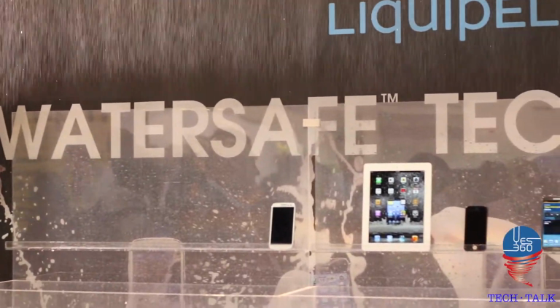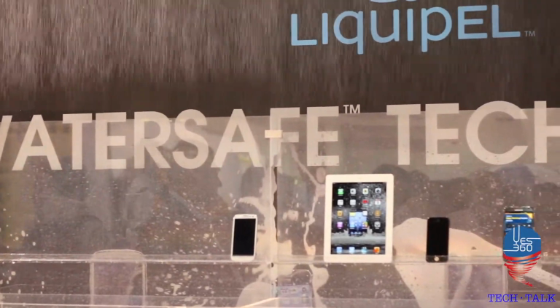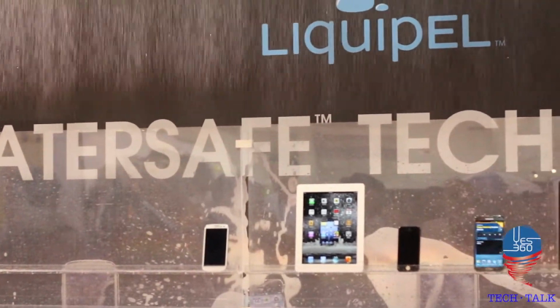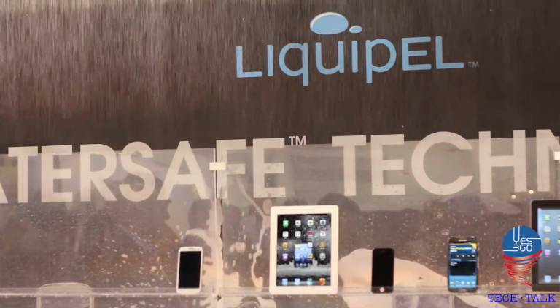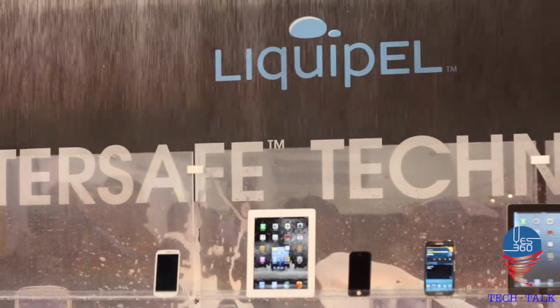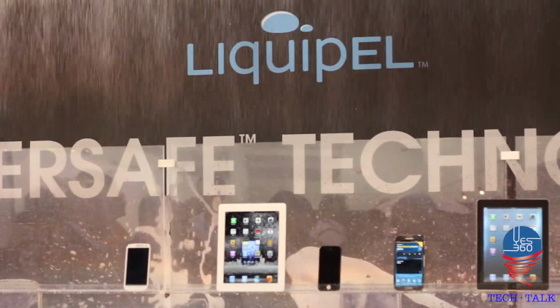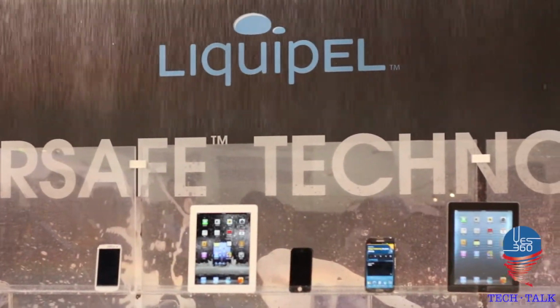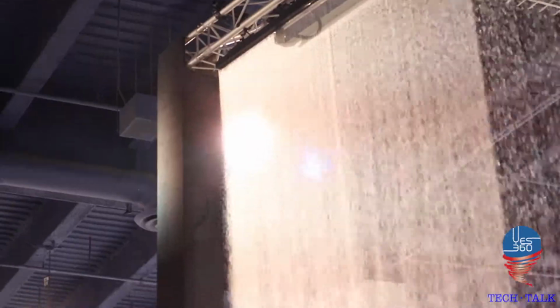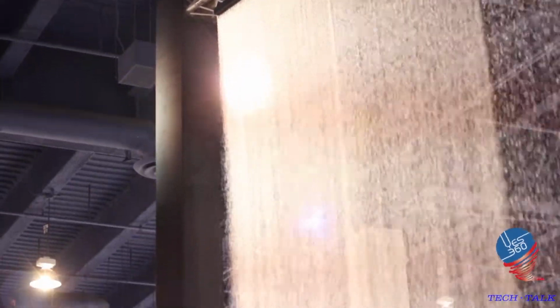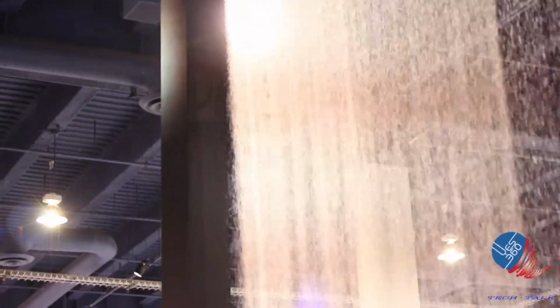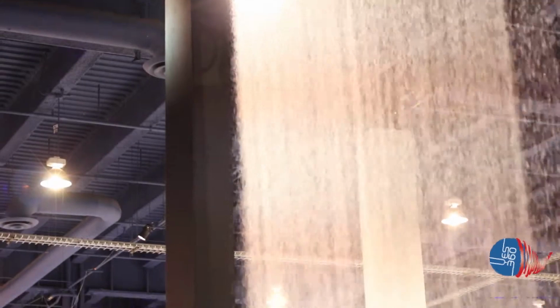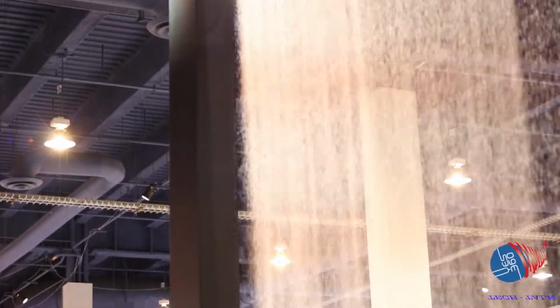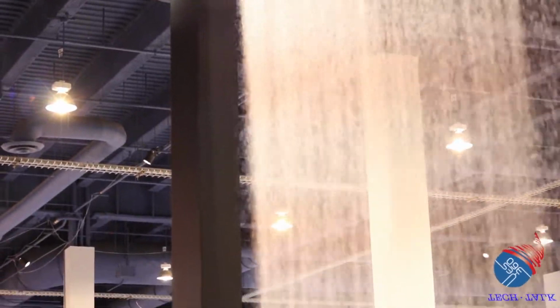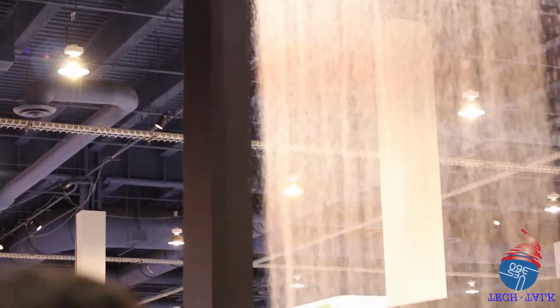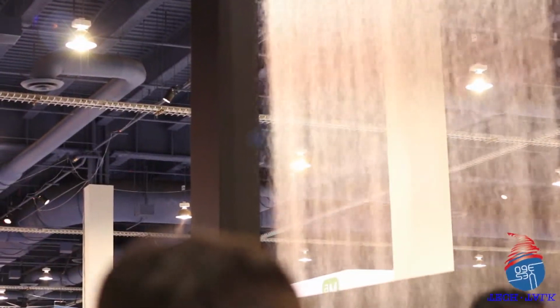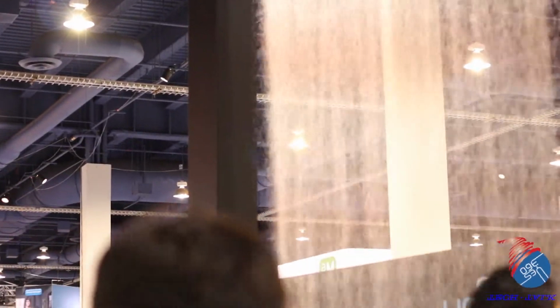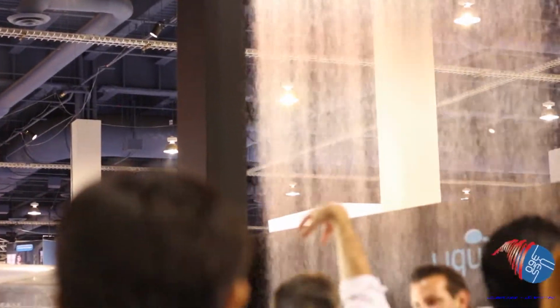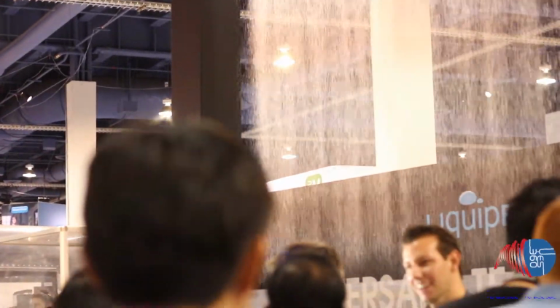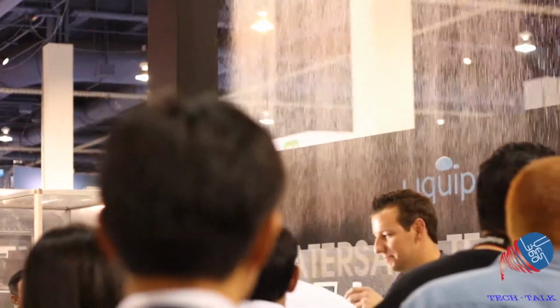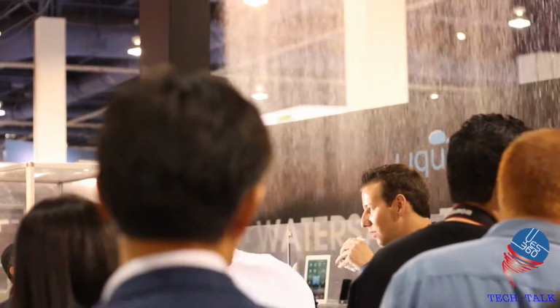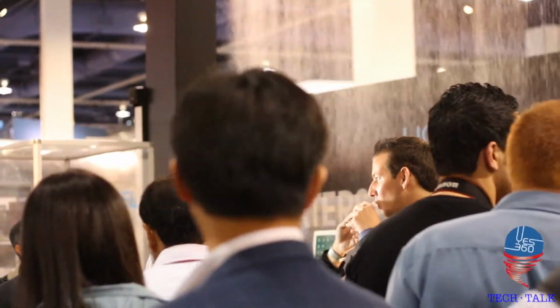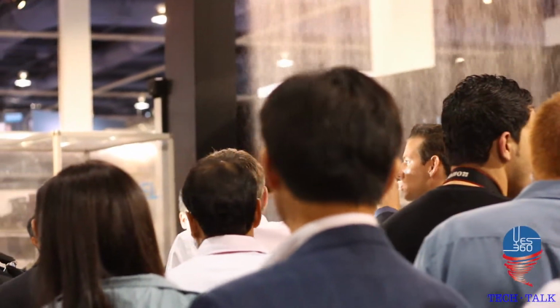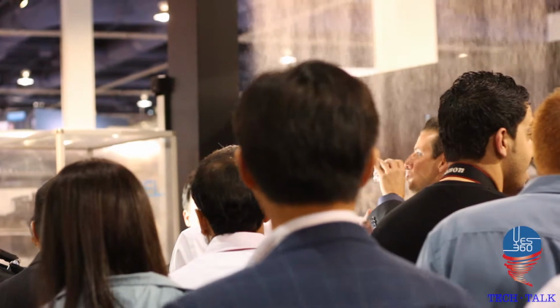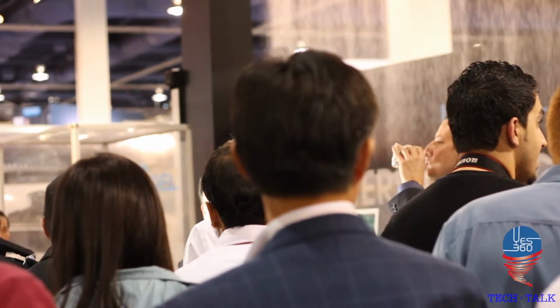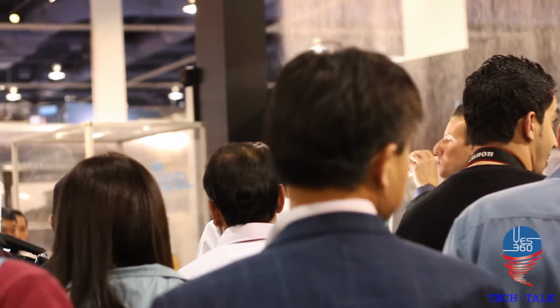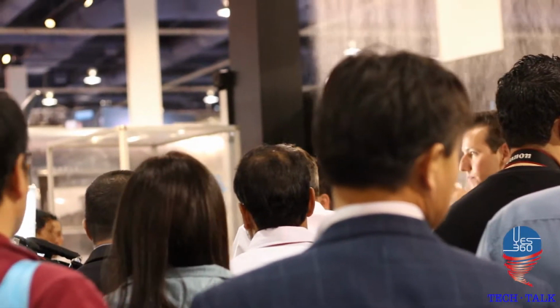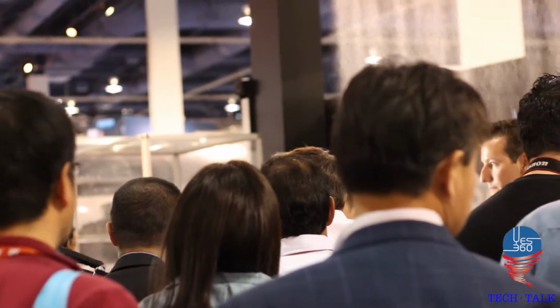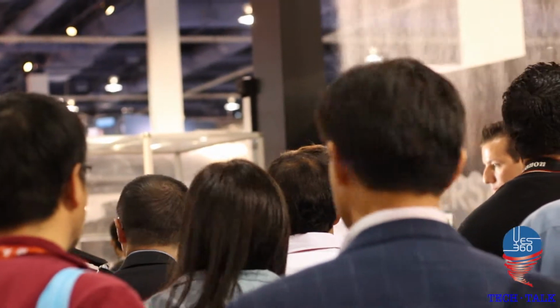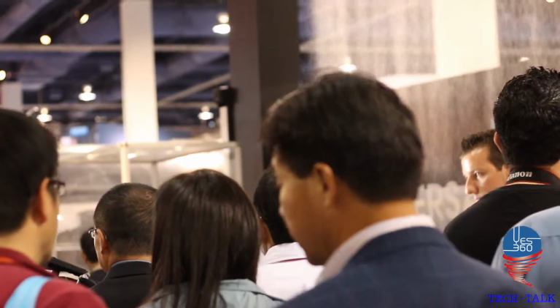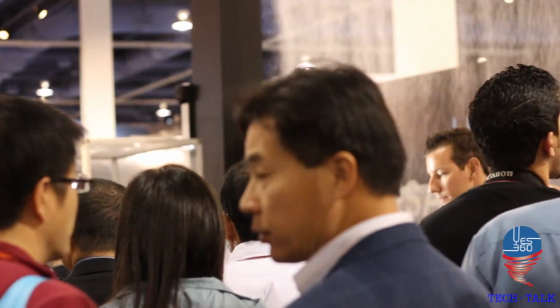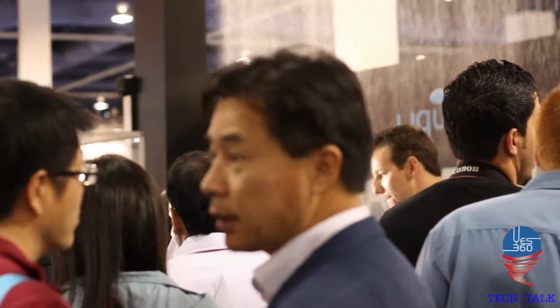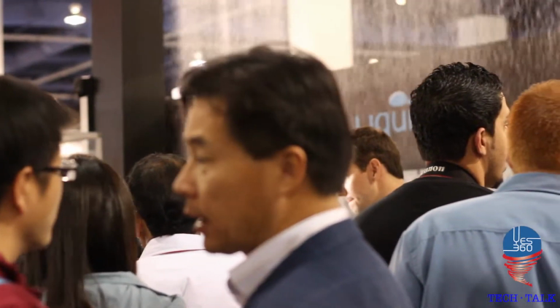Hey guys, Jeremy Matthew here from YesRCC Tech Talk. We're here live at CES 2013 giving you an exclusive look with Liquipel water-safe technology for your Apple devices, androids, and tablets.